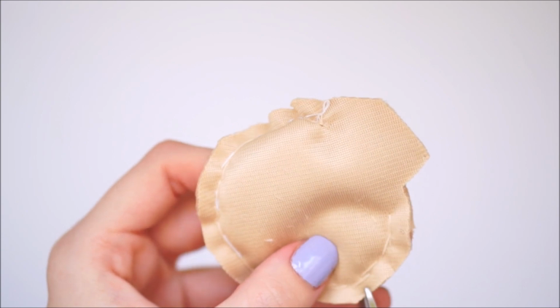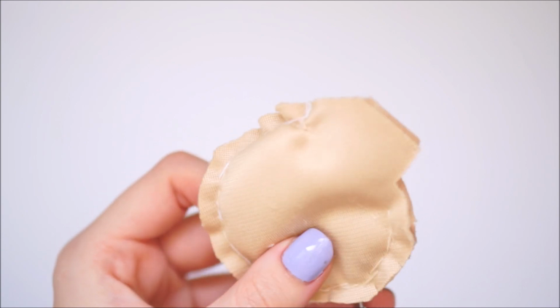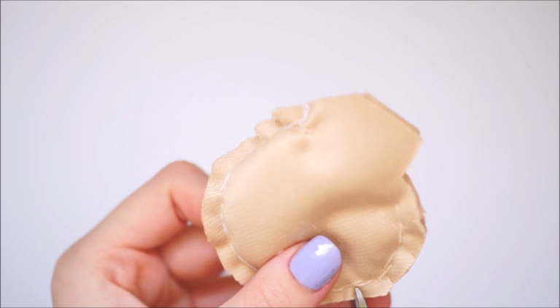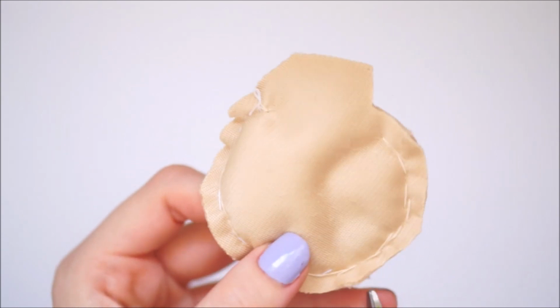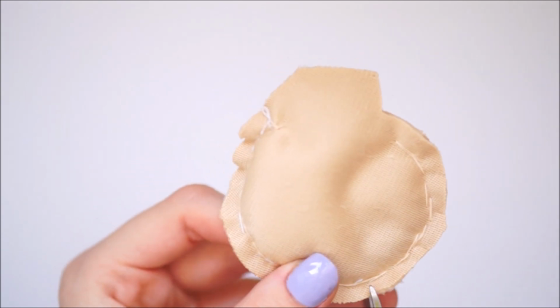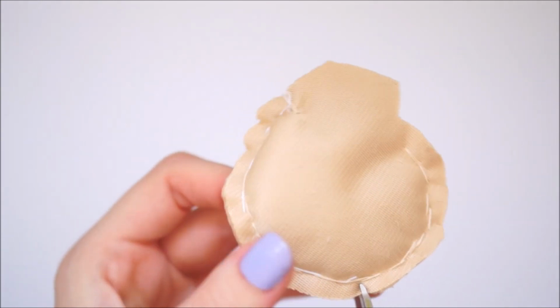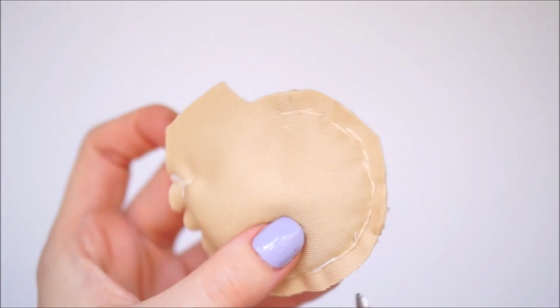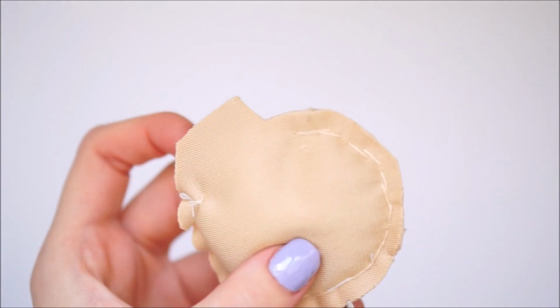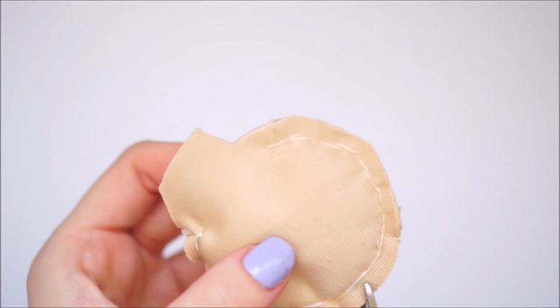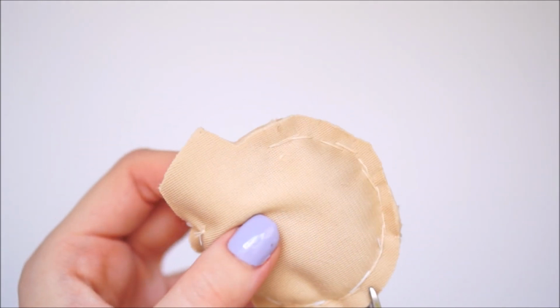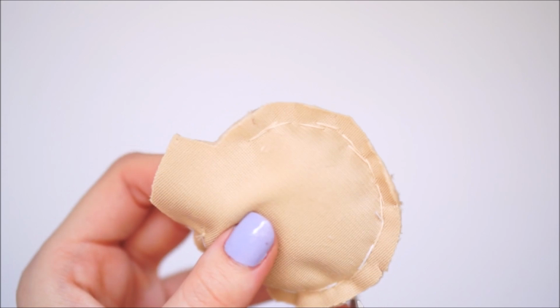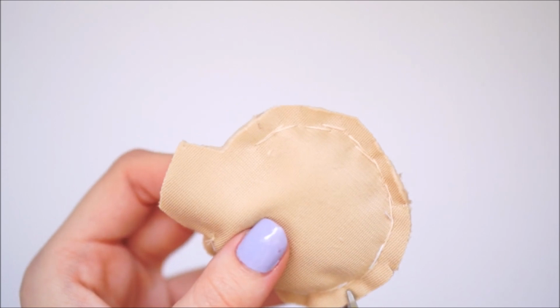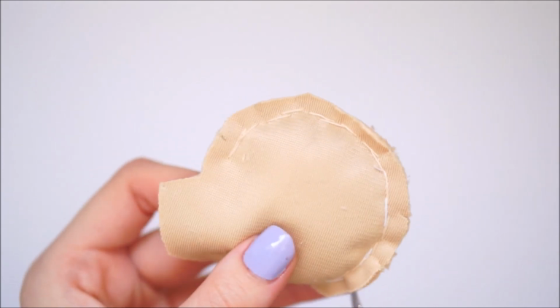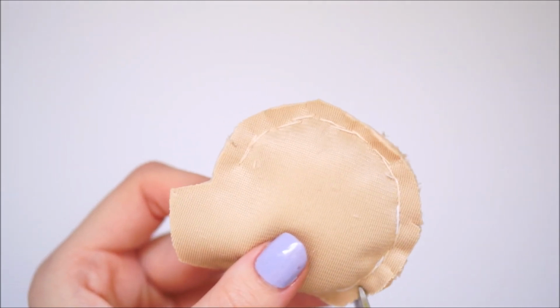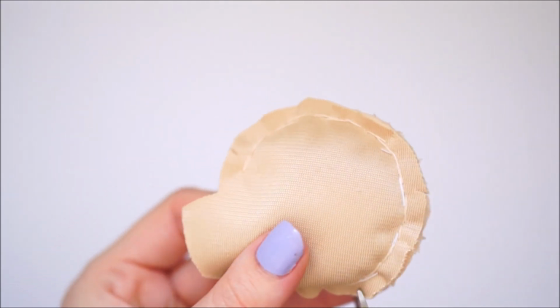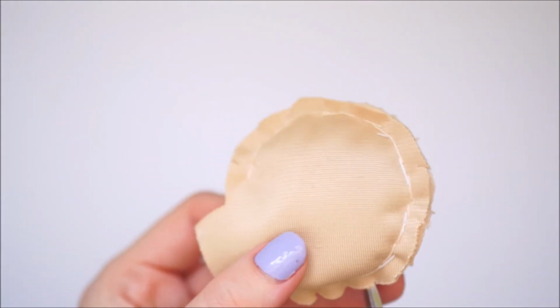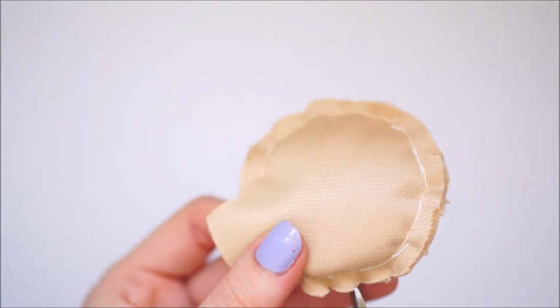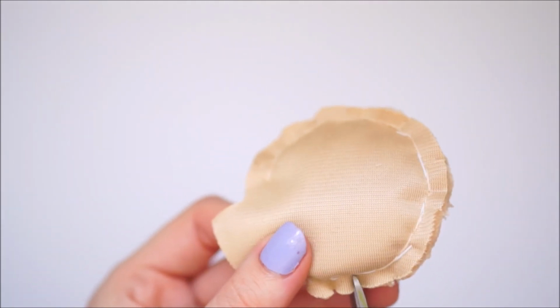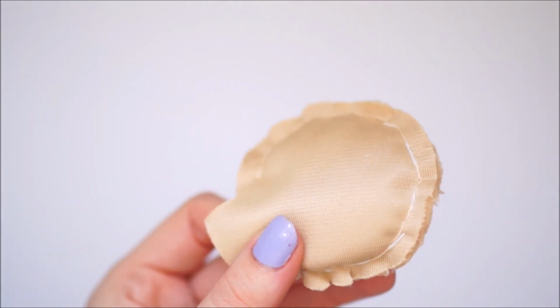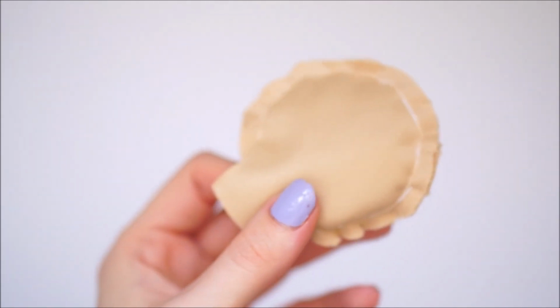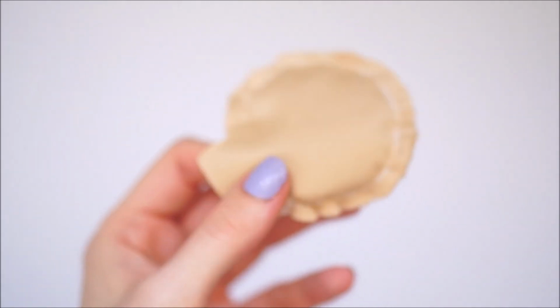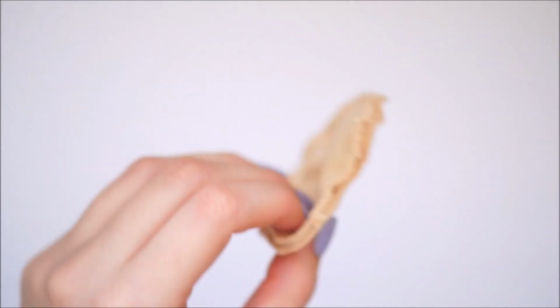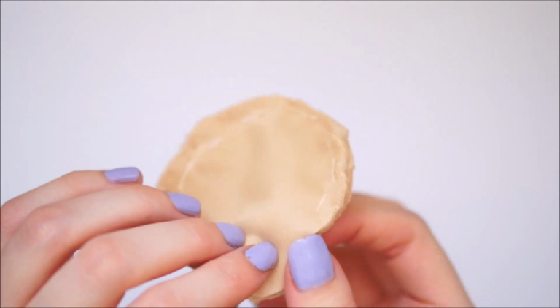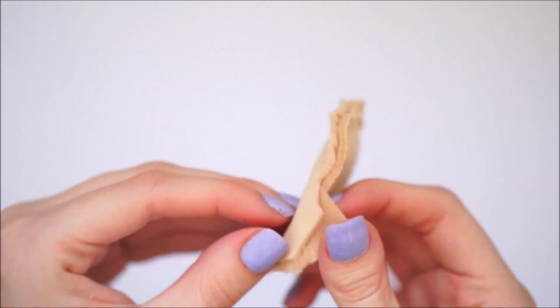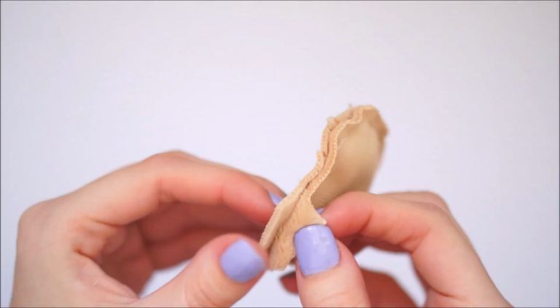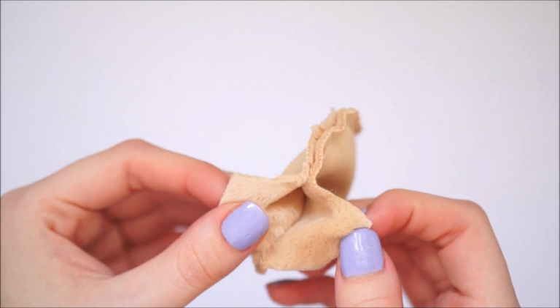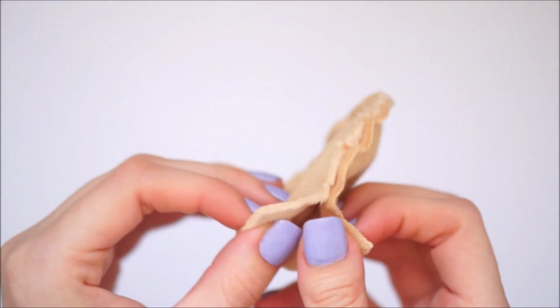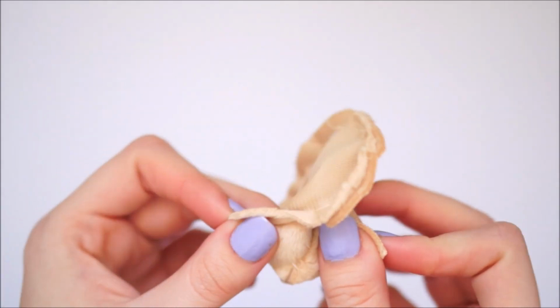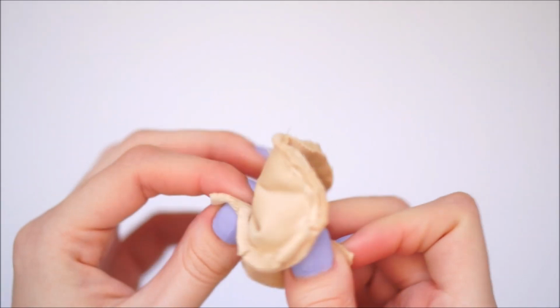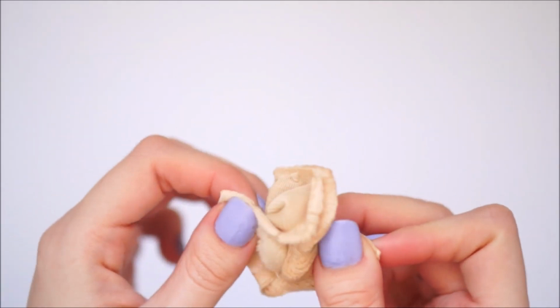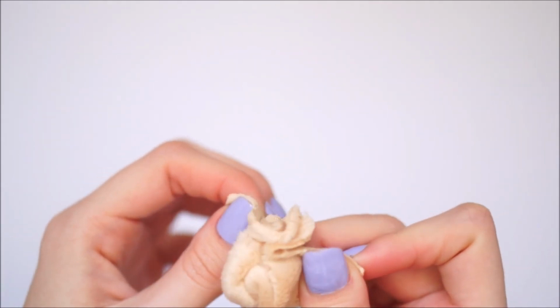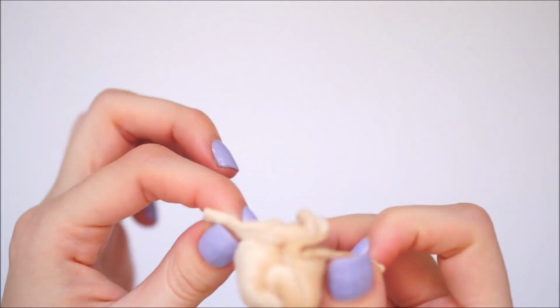What you'll then want to do is take your scissors and just make teeny tiny little cuts all the way around that circle shape. This is going to help it when it turns inside out so that you're not left with any straight edges or anything like that.